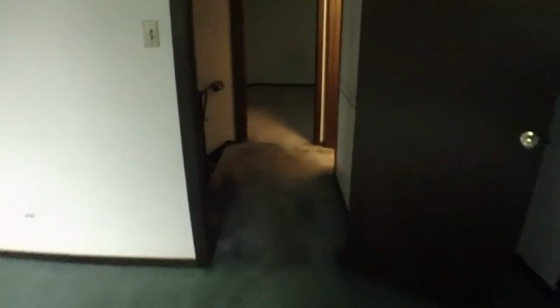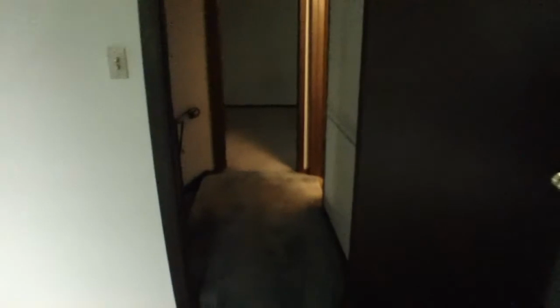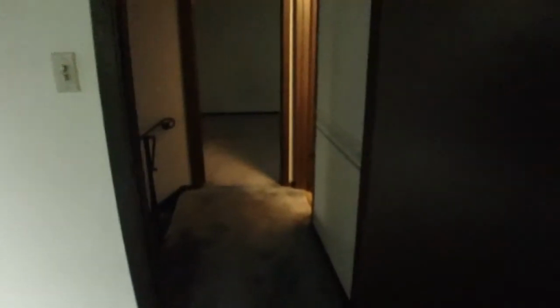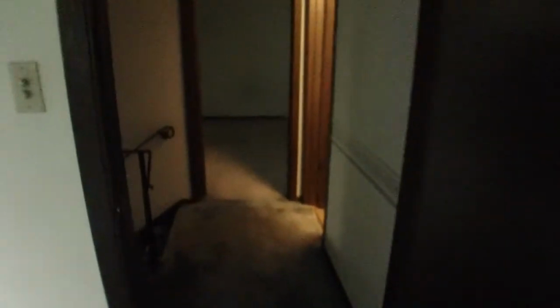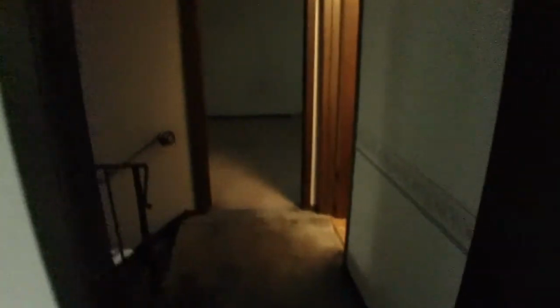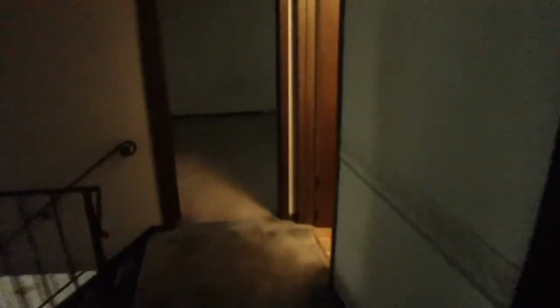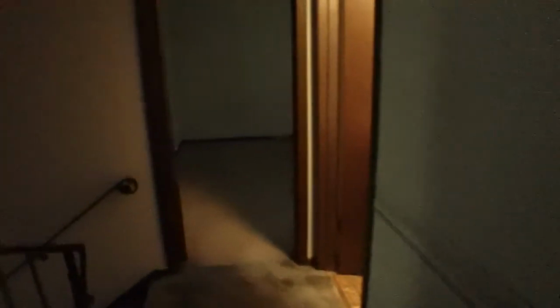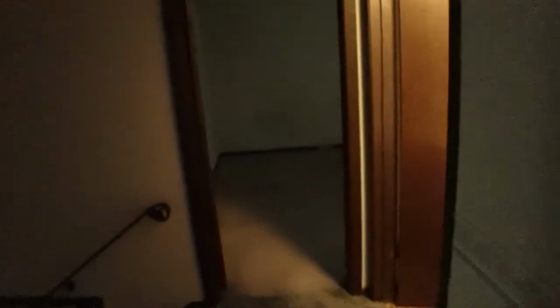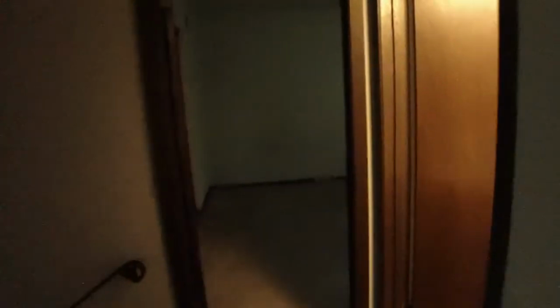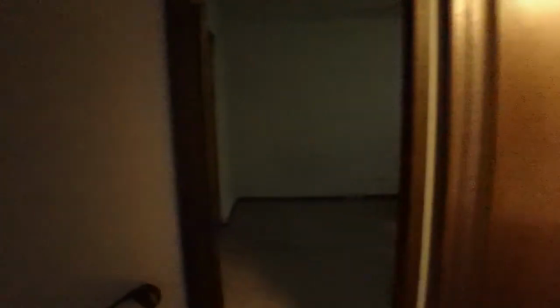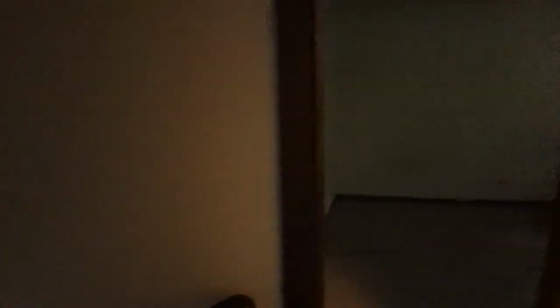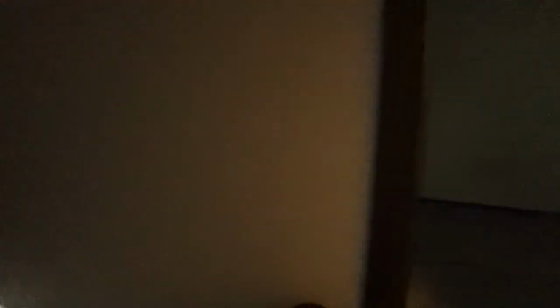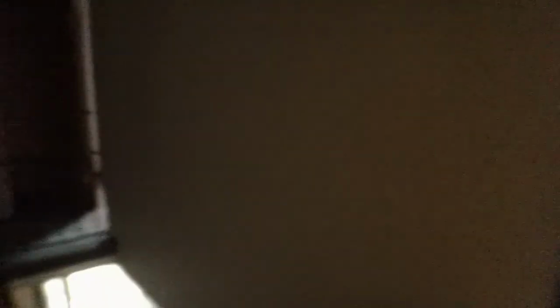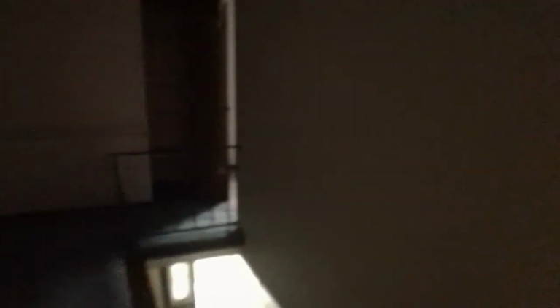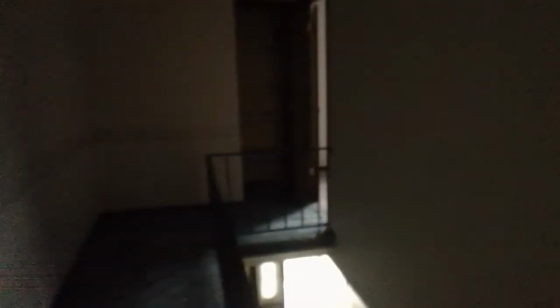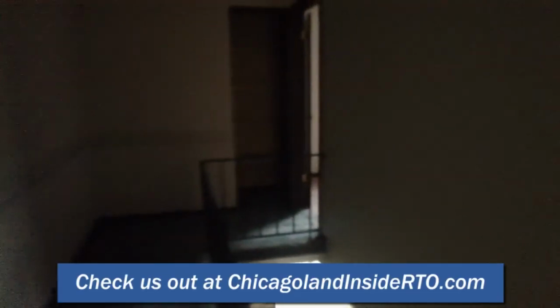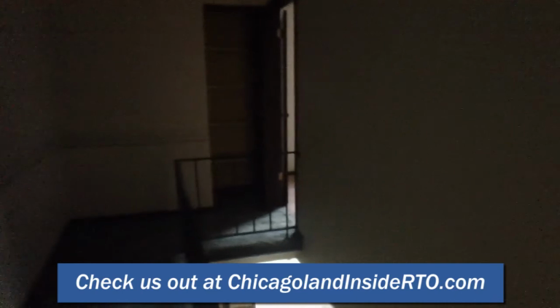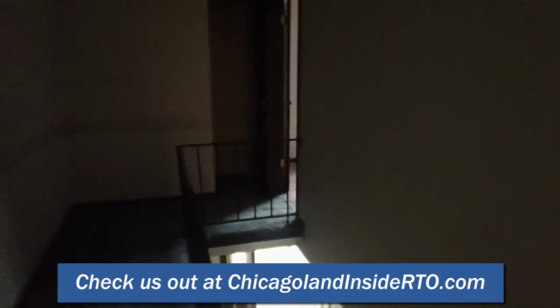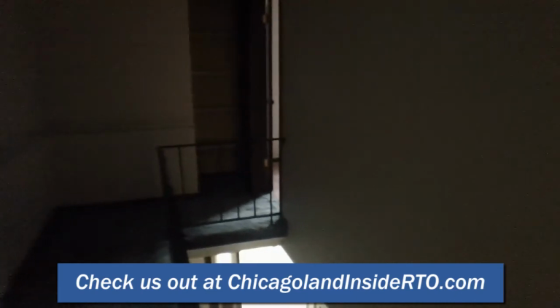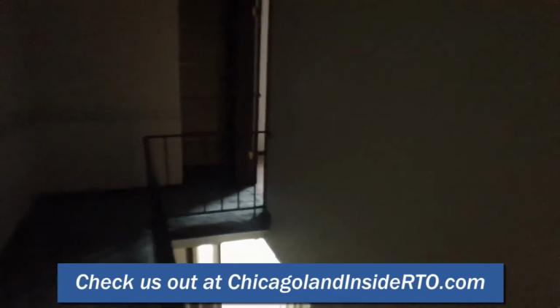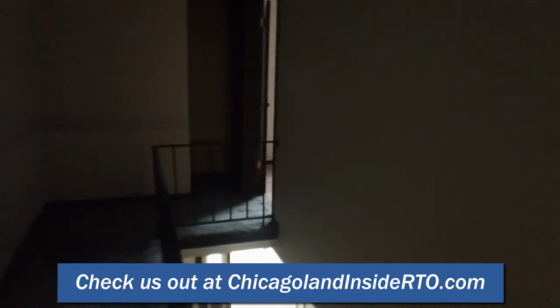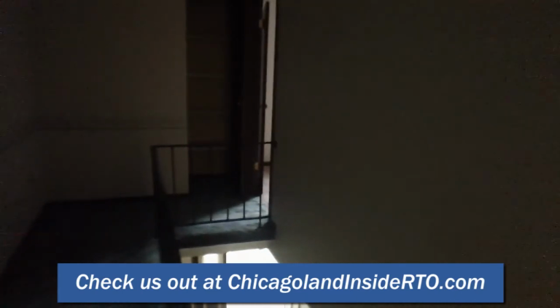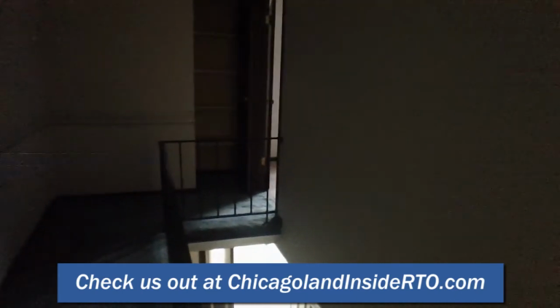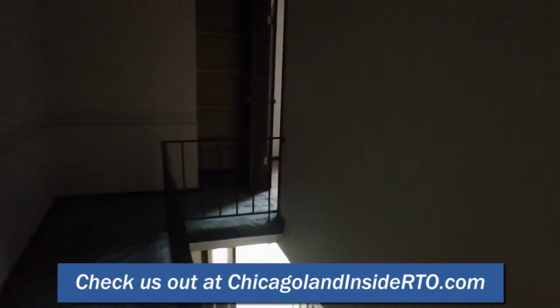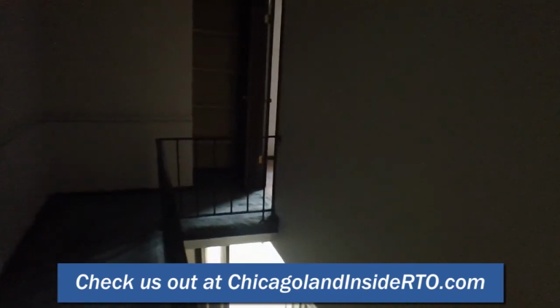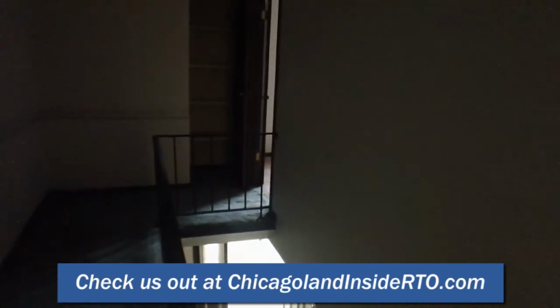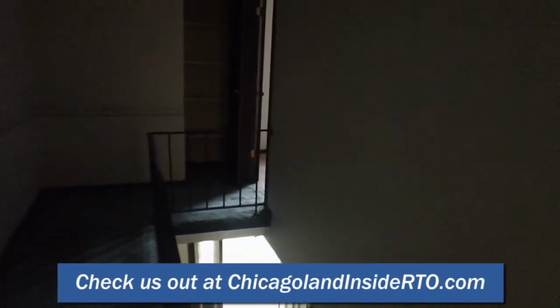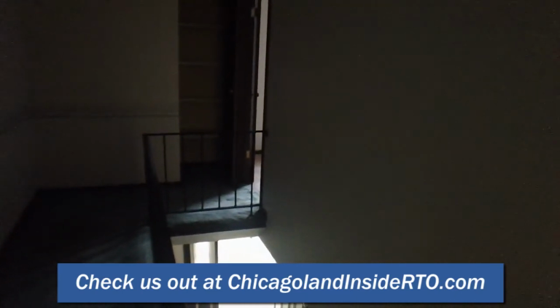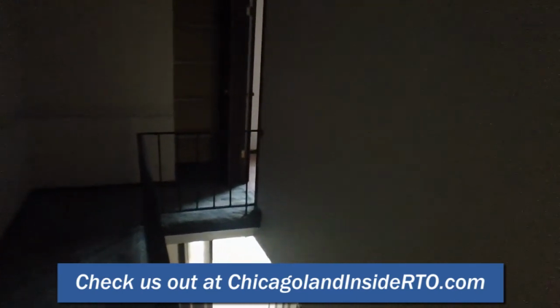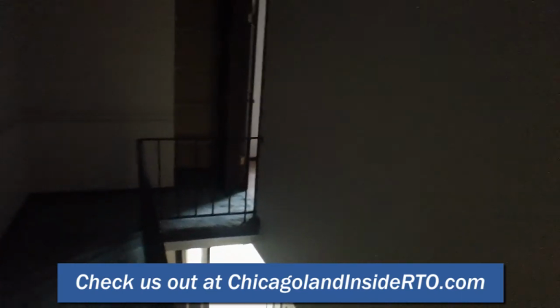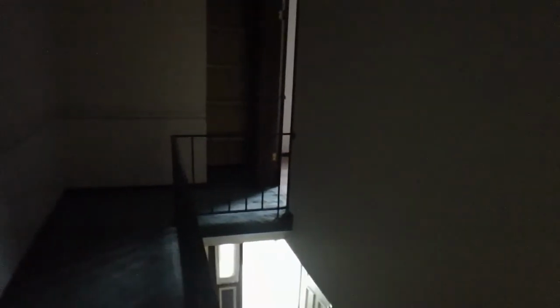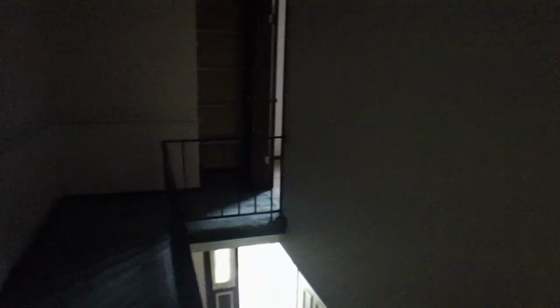So just a nice house, nice neighborhood. Keep your eyes open. This house will be available at ChicagolandInsideRTO.com. Thanks a lot, talk to you soon.